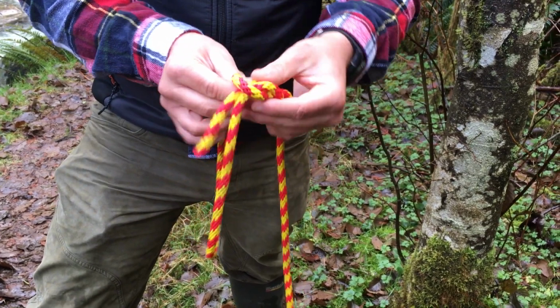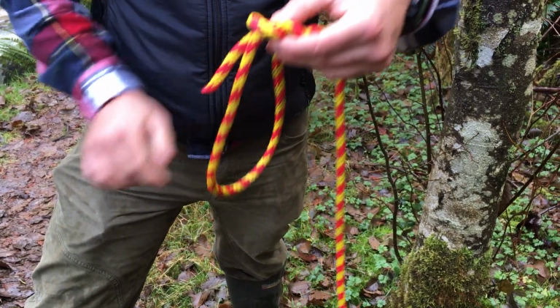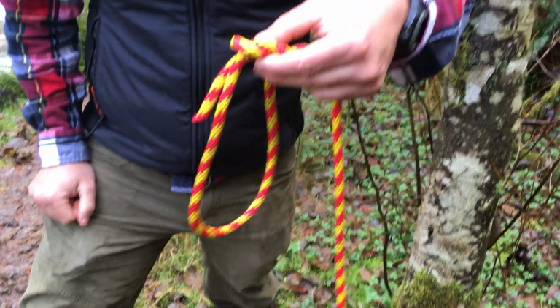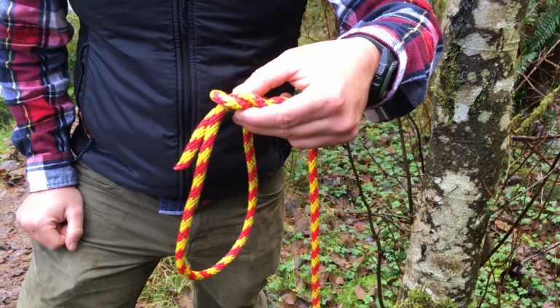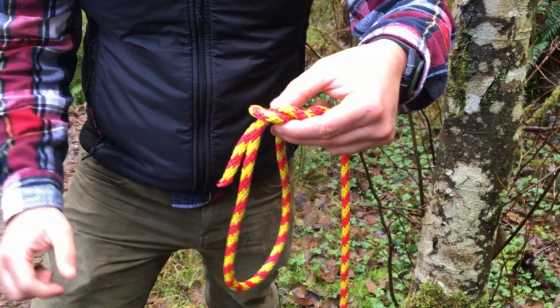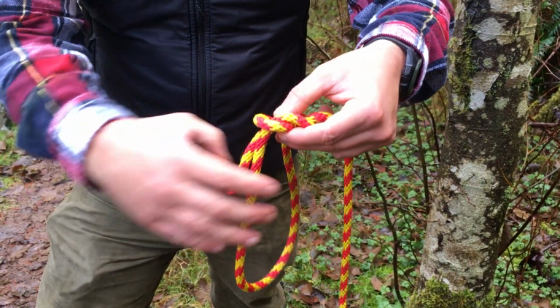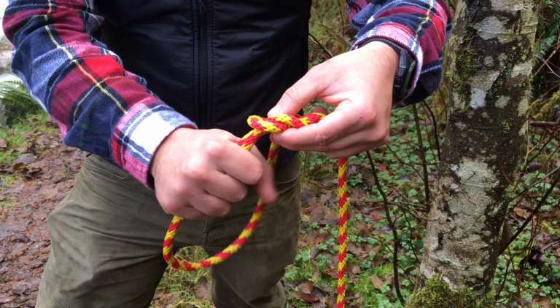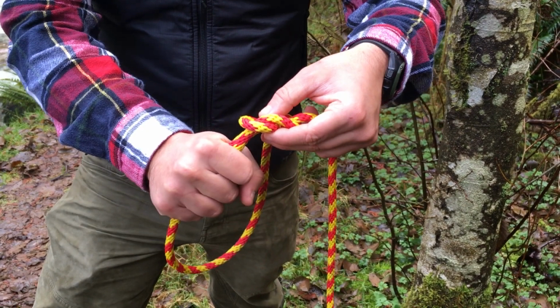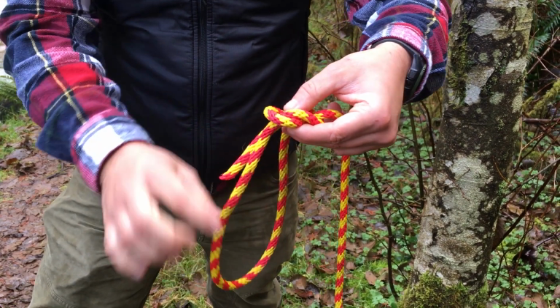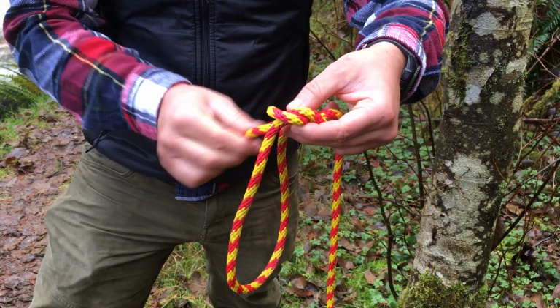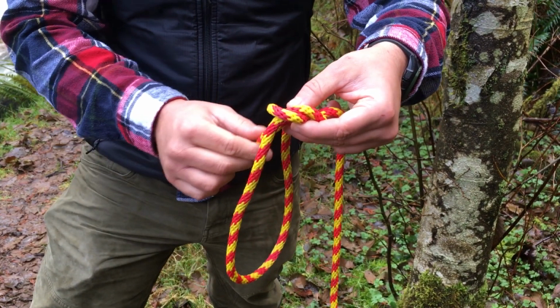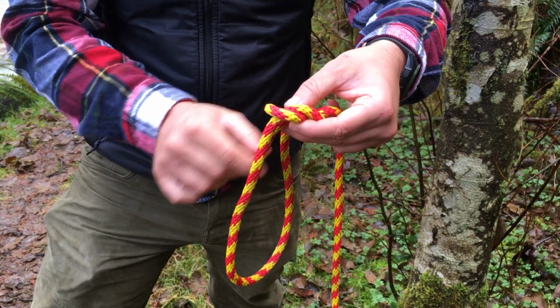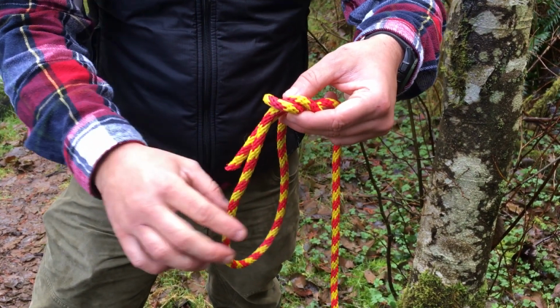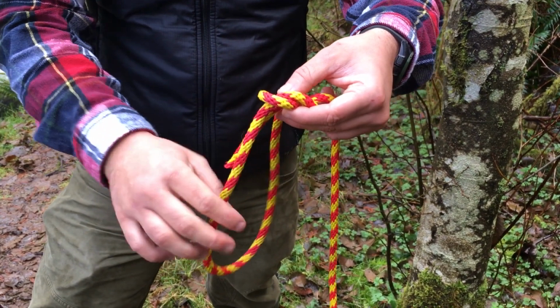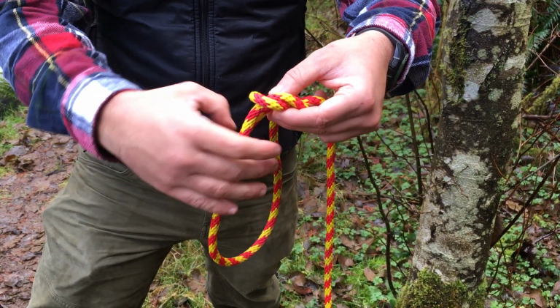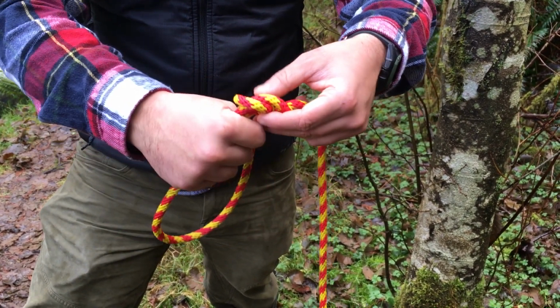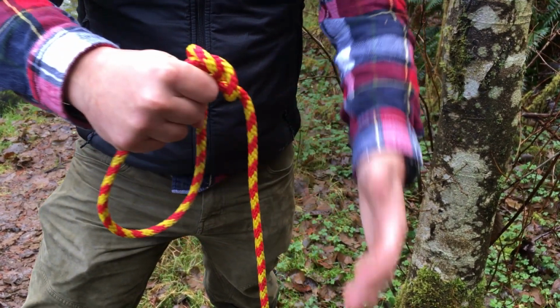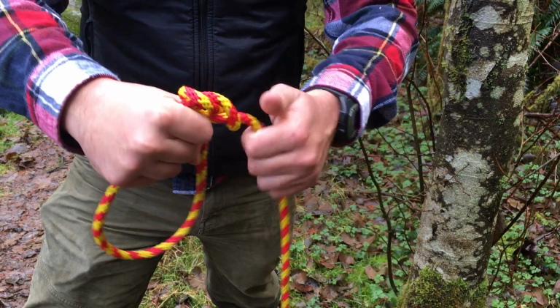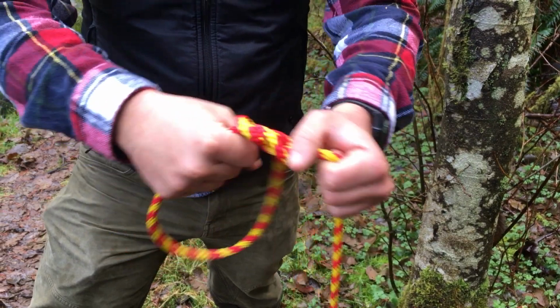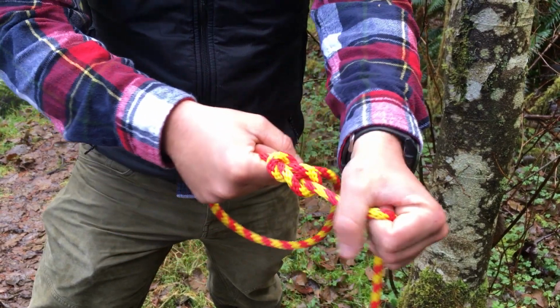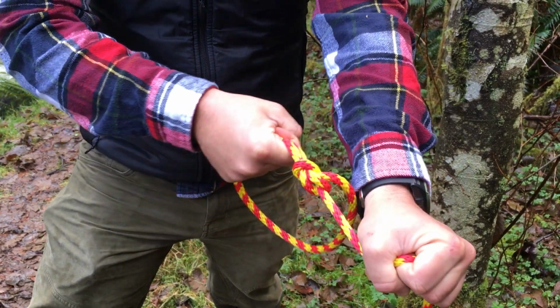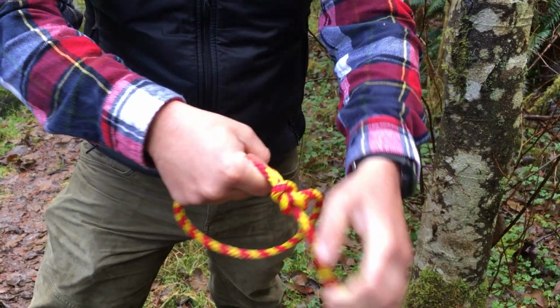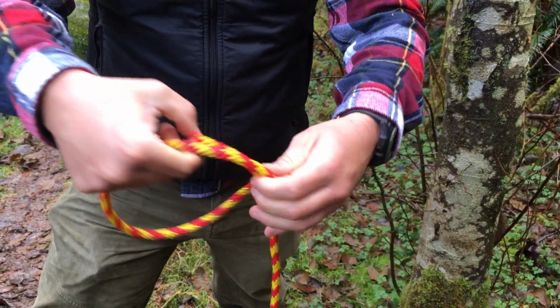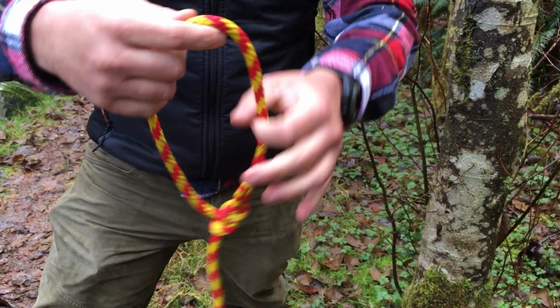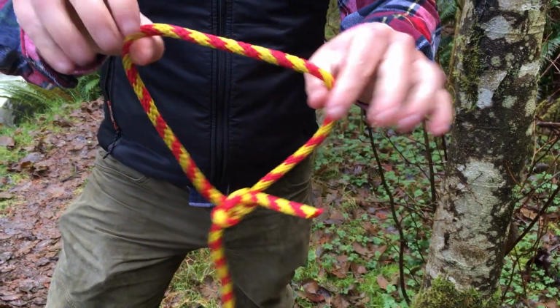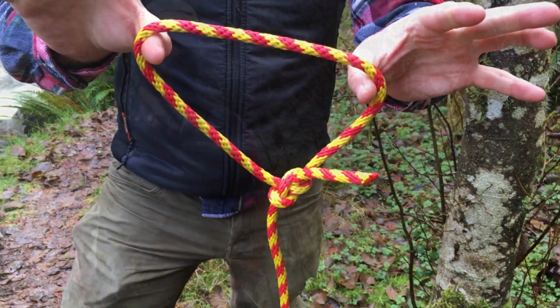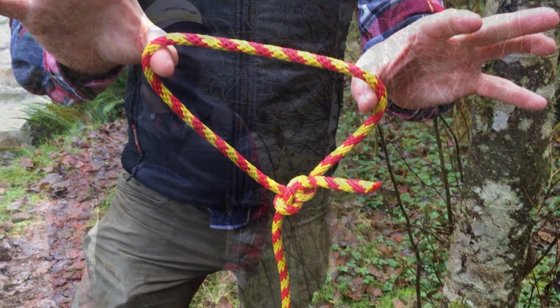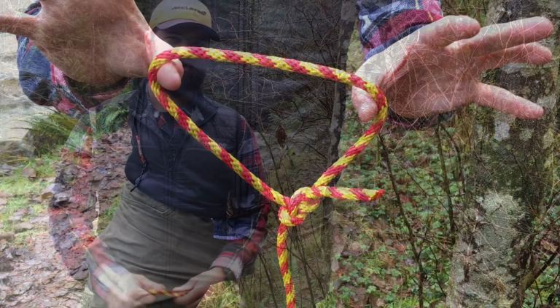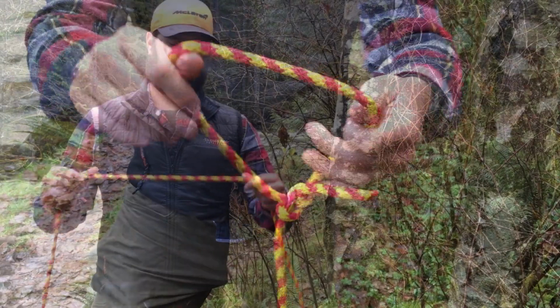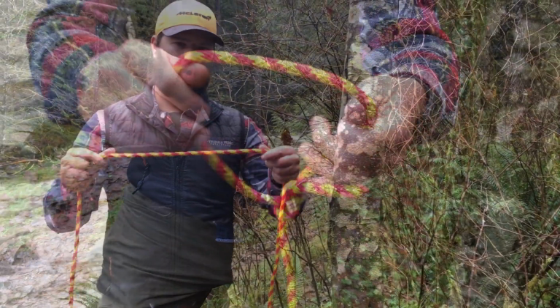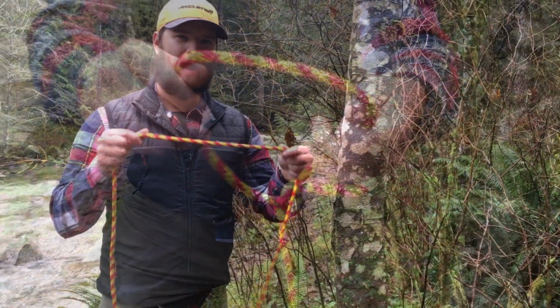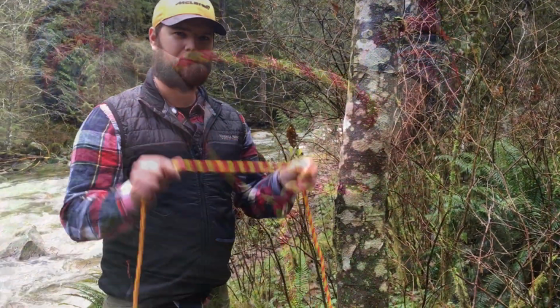So now I've got it looking like this. I grab the standing end and the side of the loop, pull it tight, and I've got a bowline. Now I'm going to show you how to tie the bowline around something.